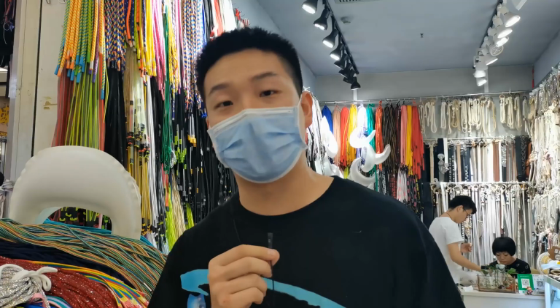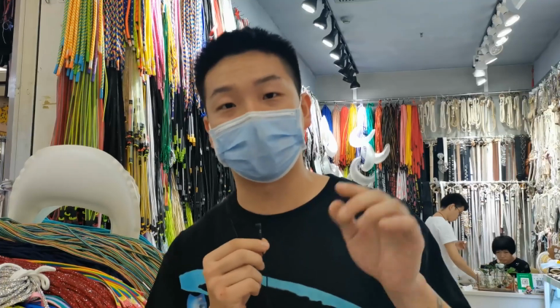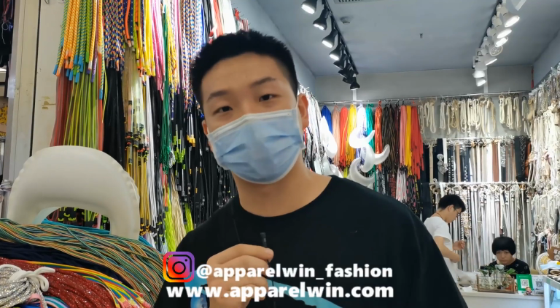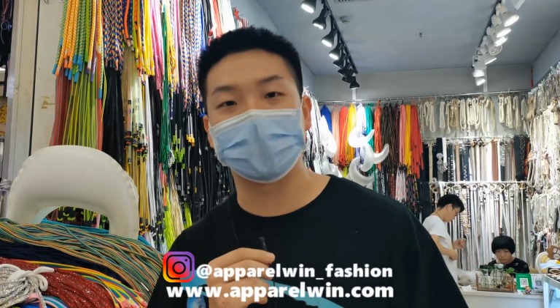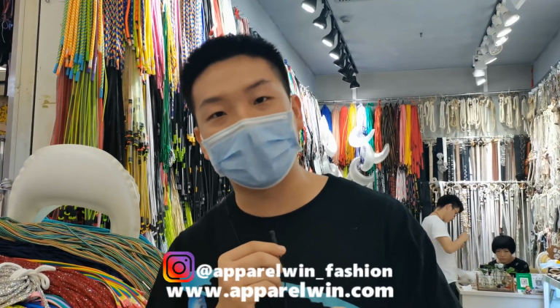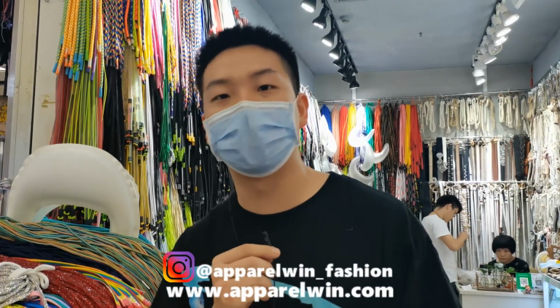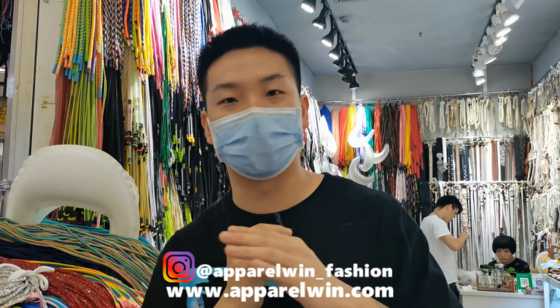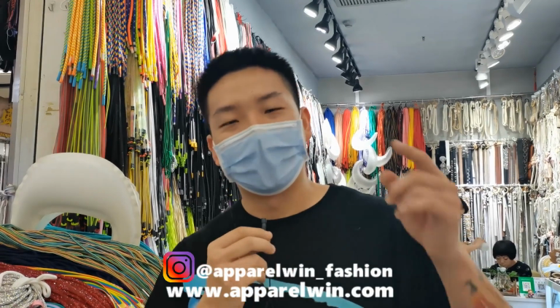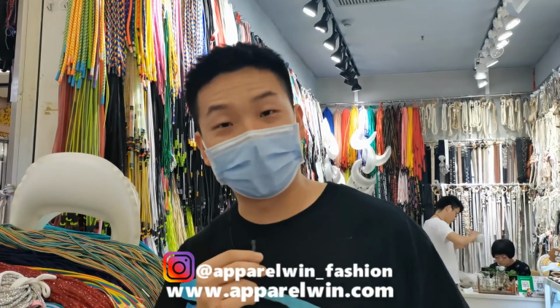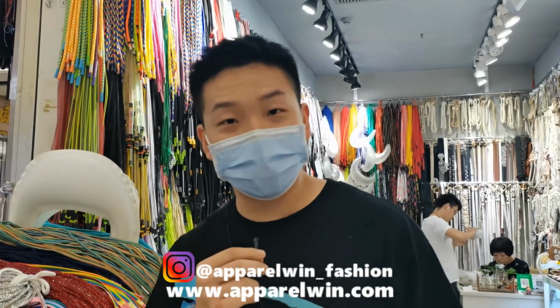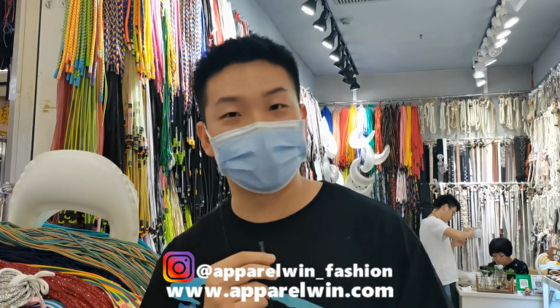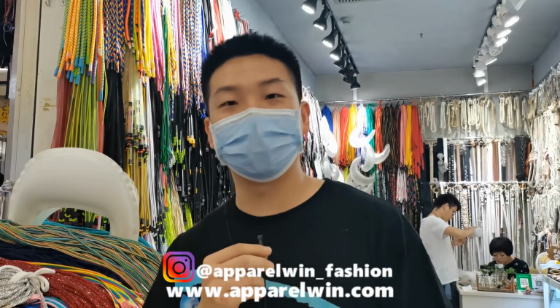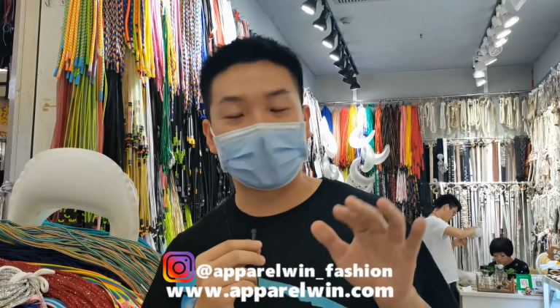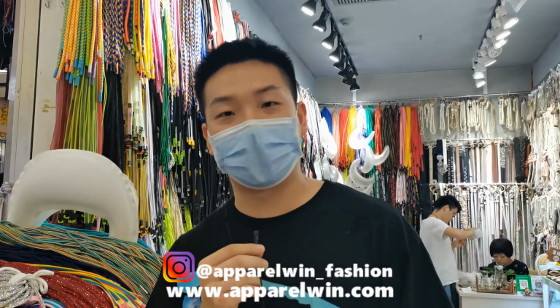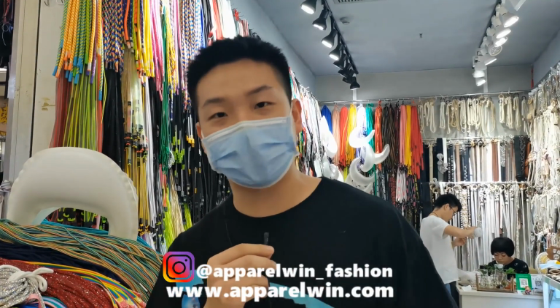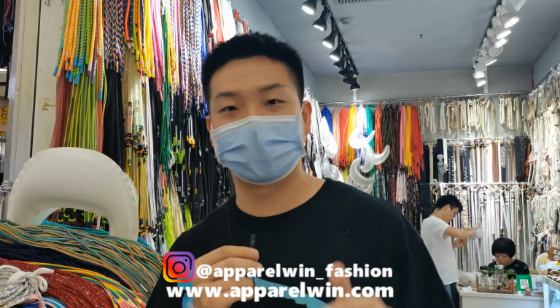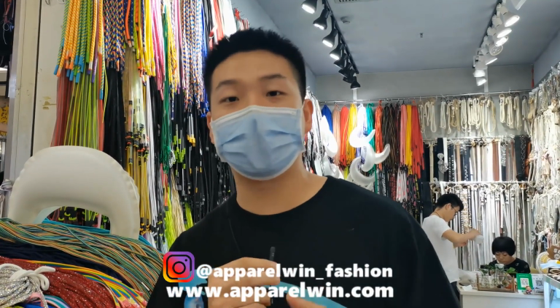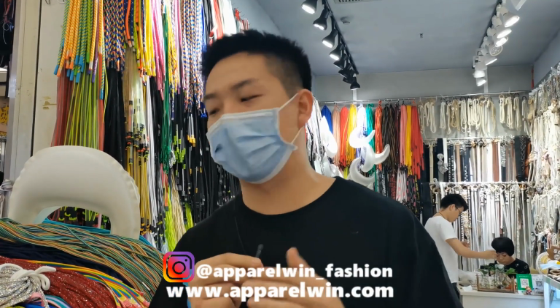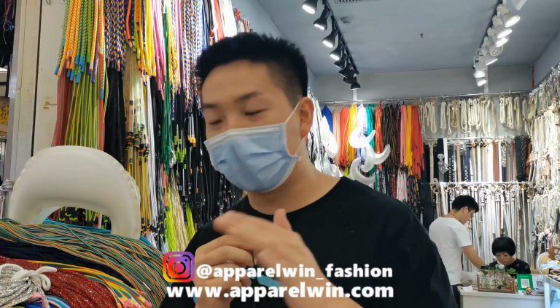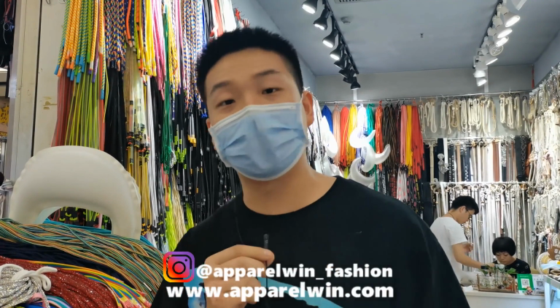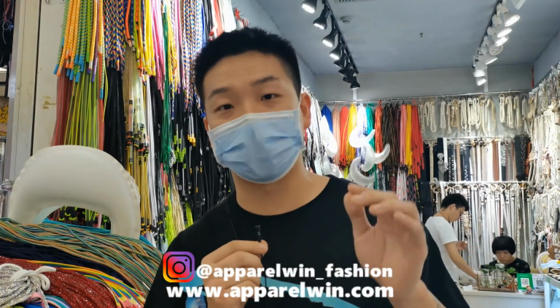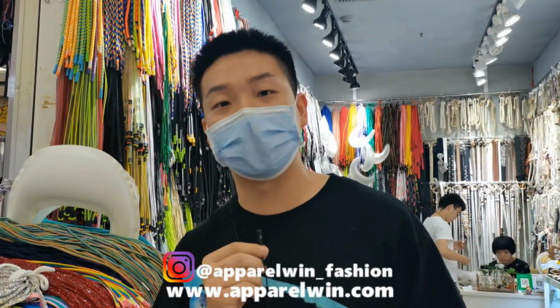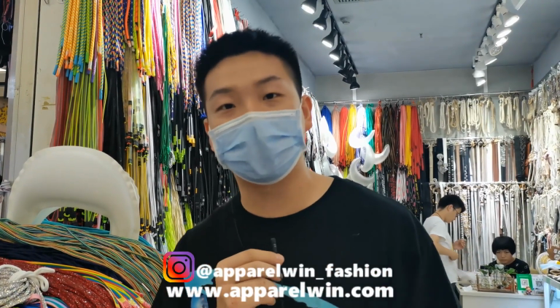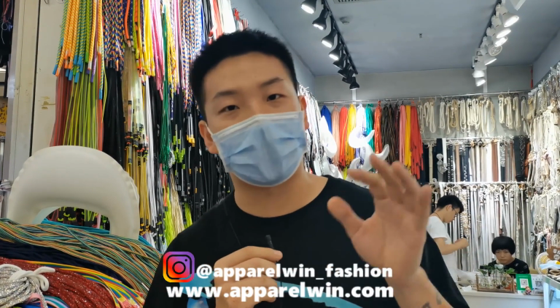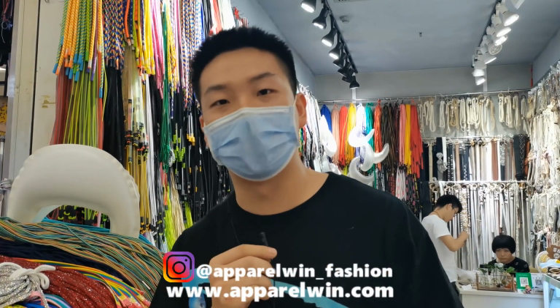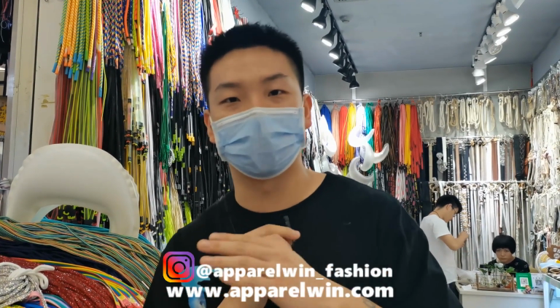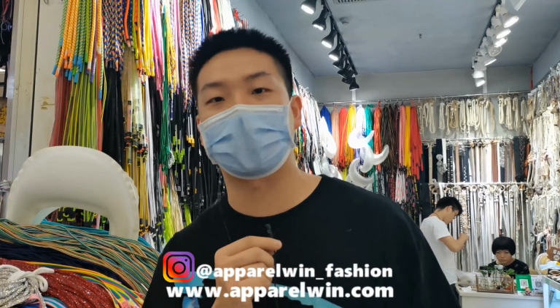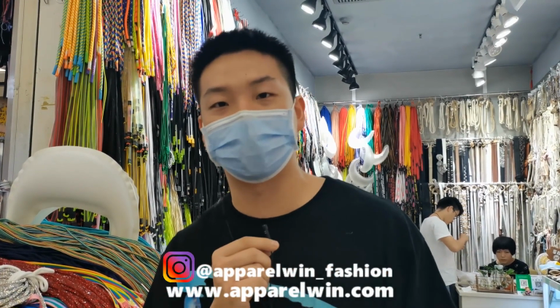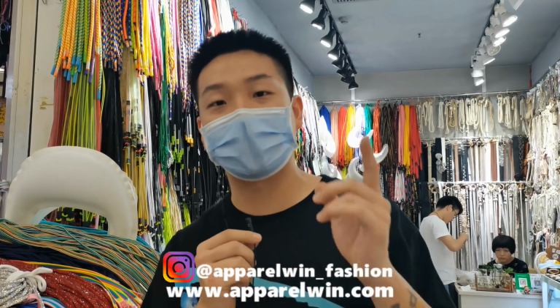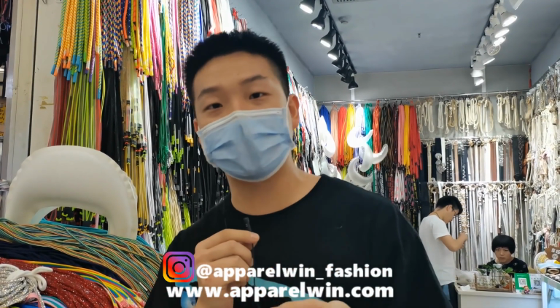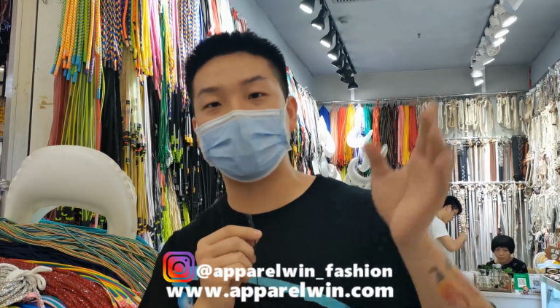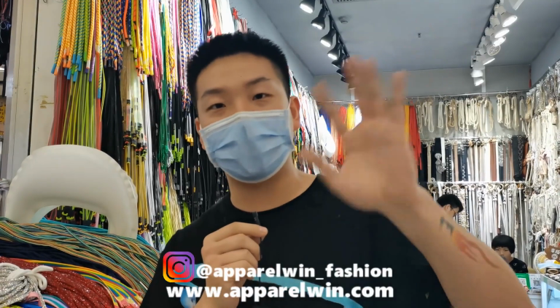Thank you for watching this video. Remember, all the items shown in this video are available on our website and available for customization. Don't forget to follow our Instagram — see you guys next time, bye bye!